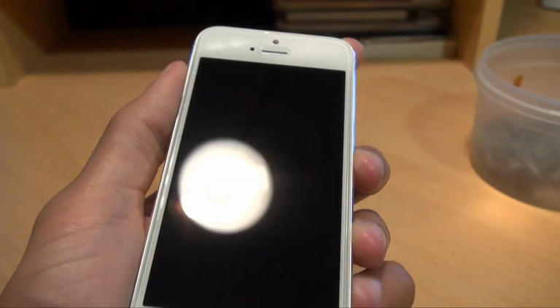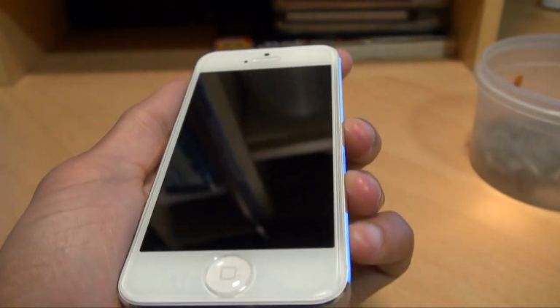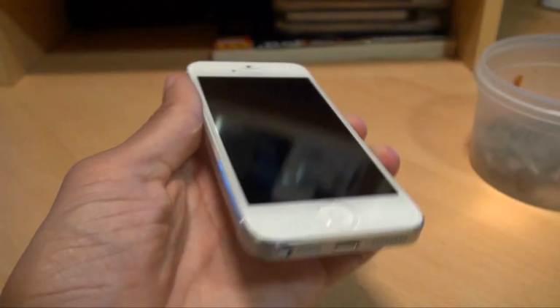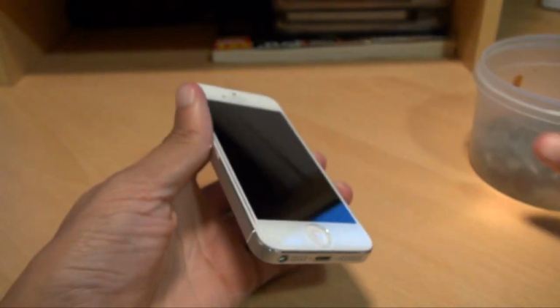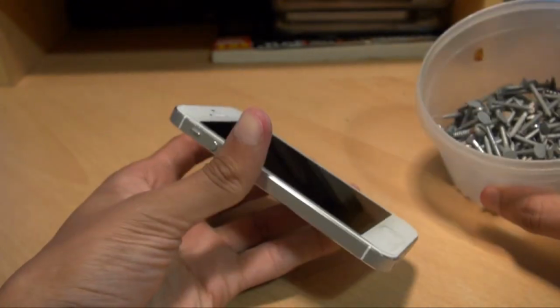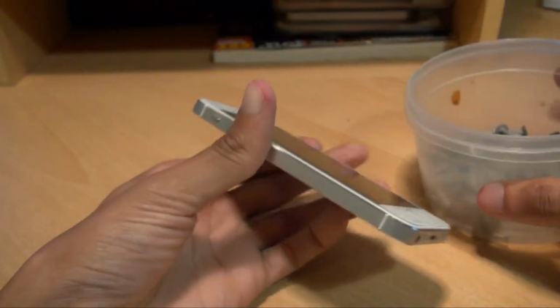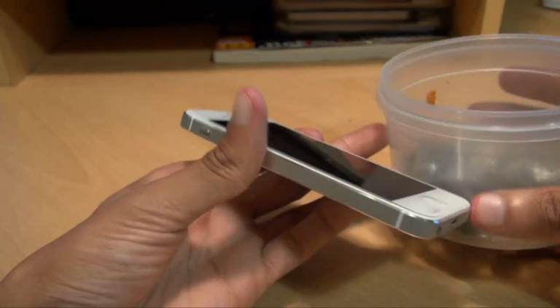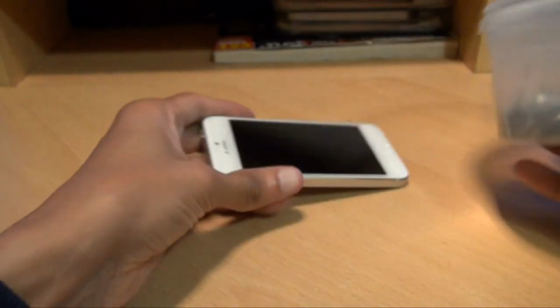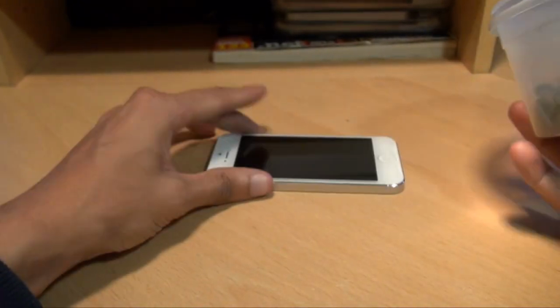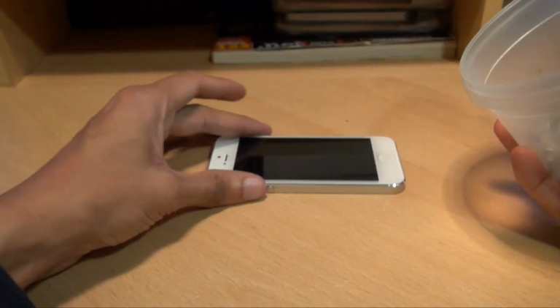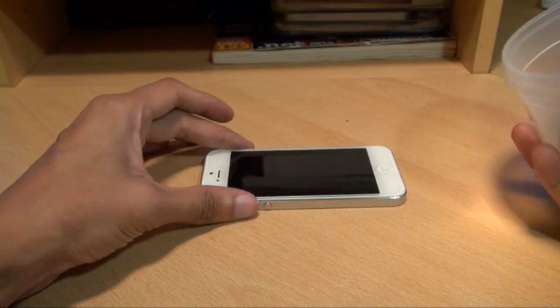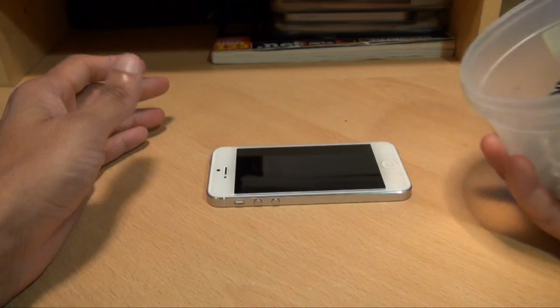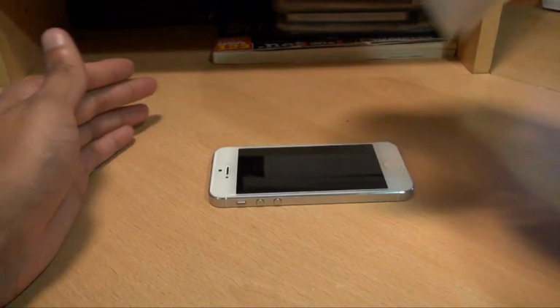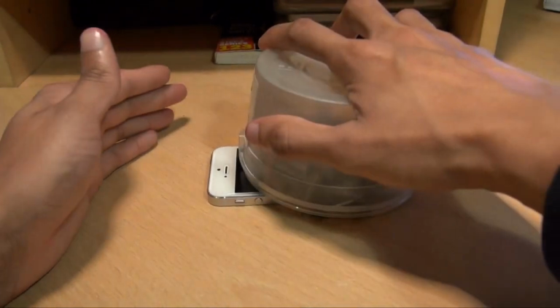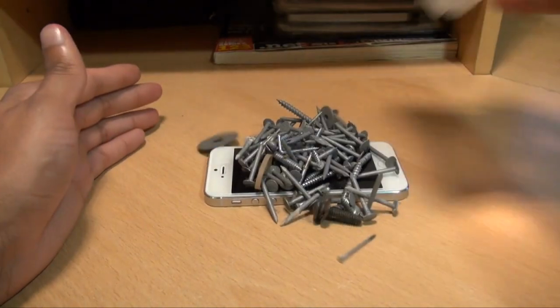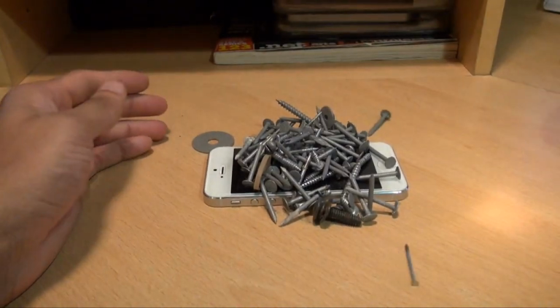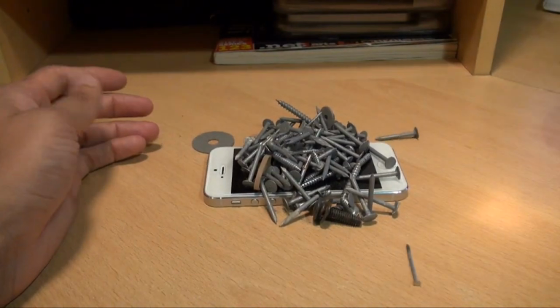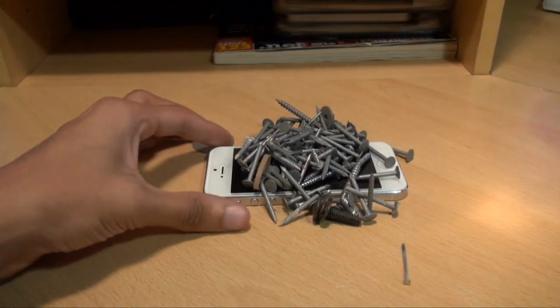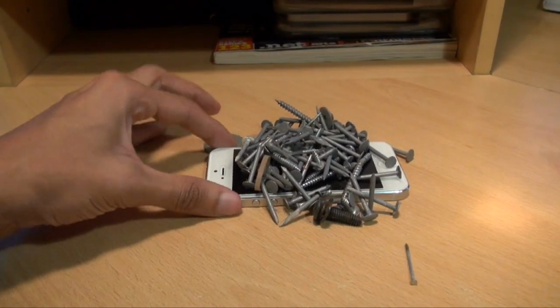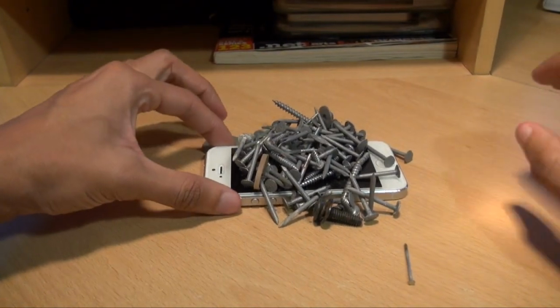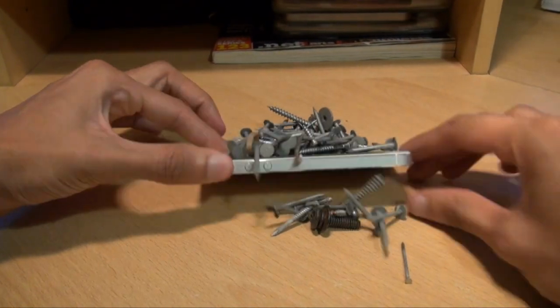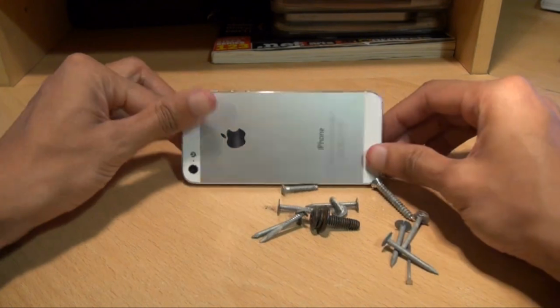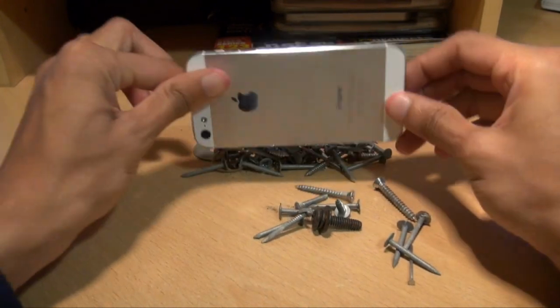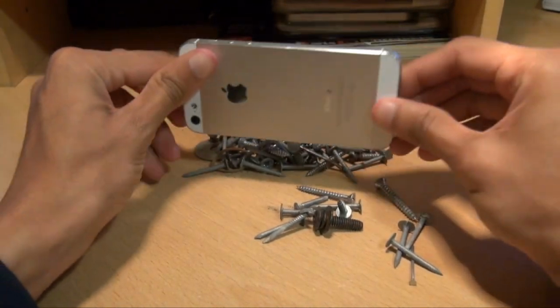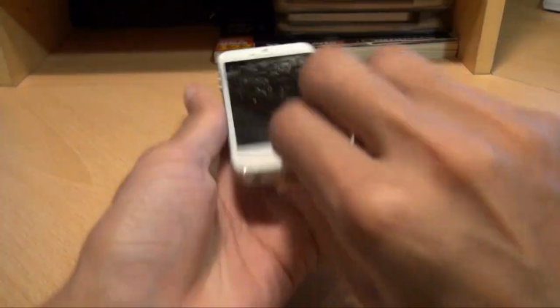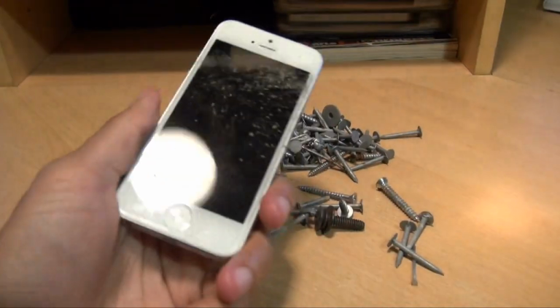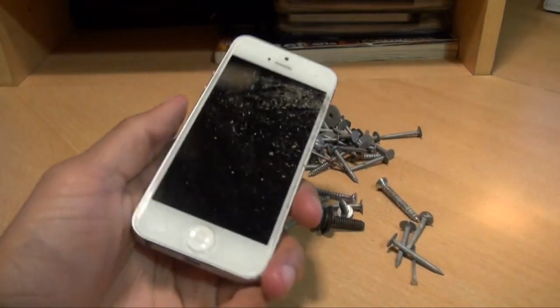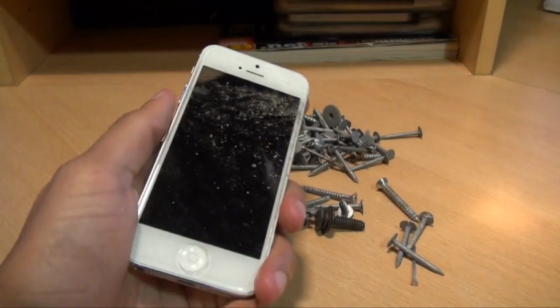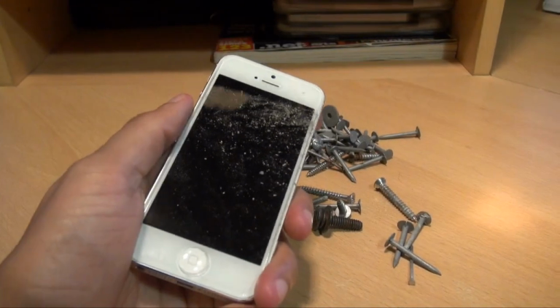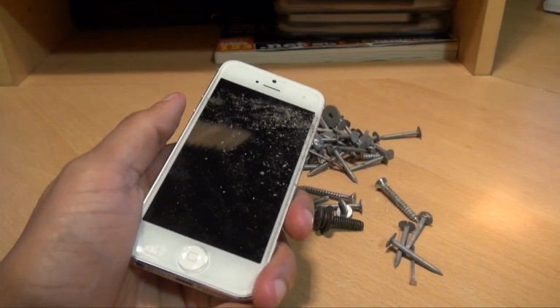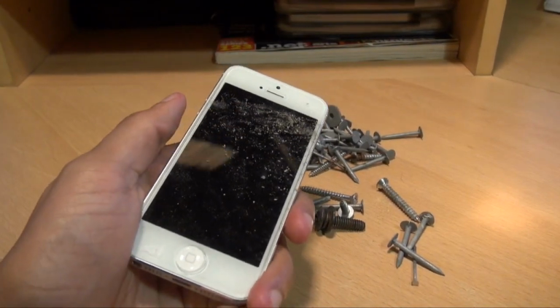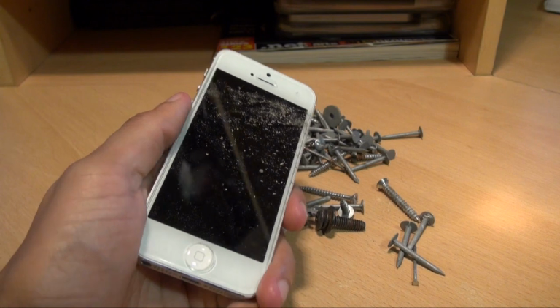So I've got a bunch of nails — let's try a whole bunch of nails. We've got a bunch of debris from the tub of nails itself, so we'll get that off.